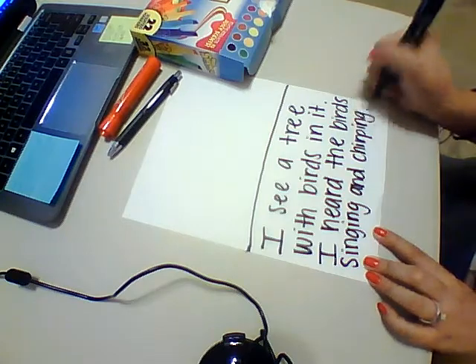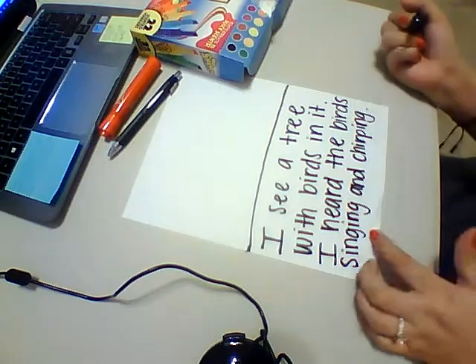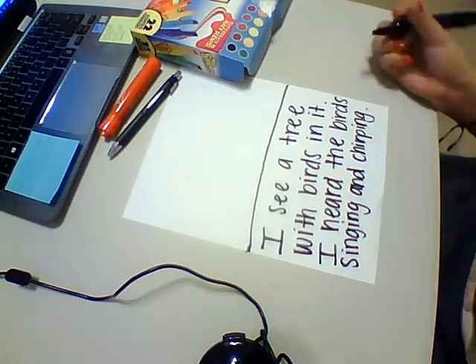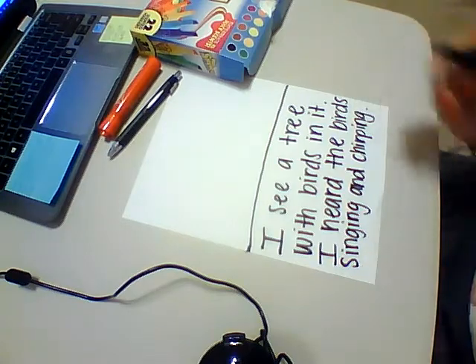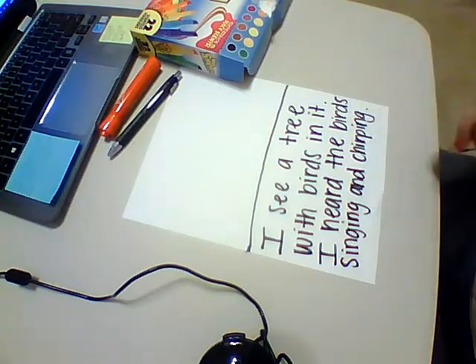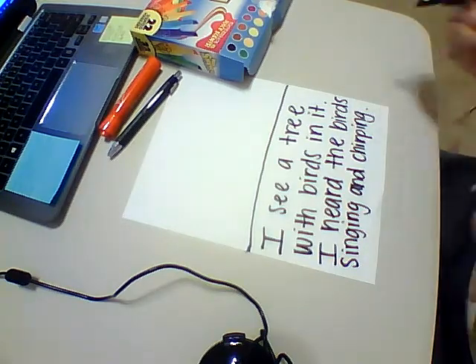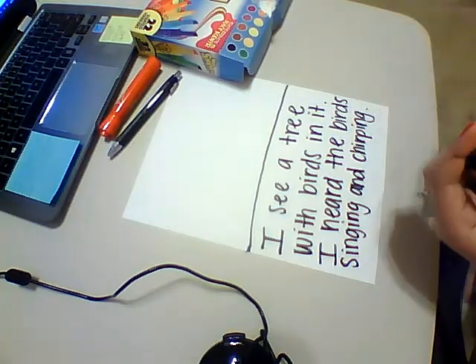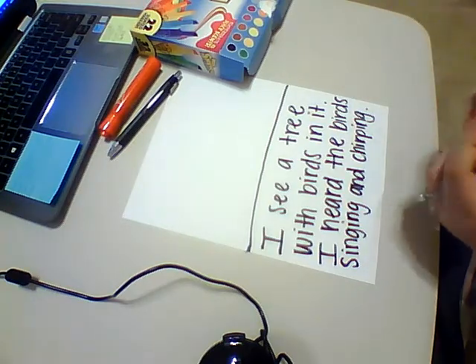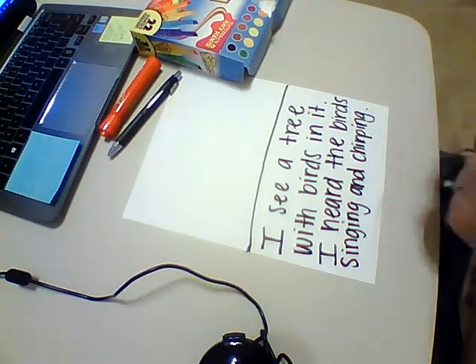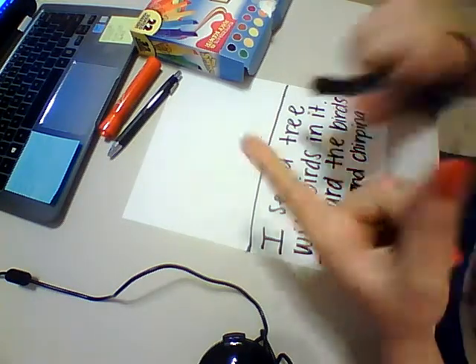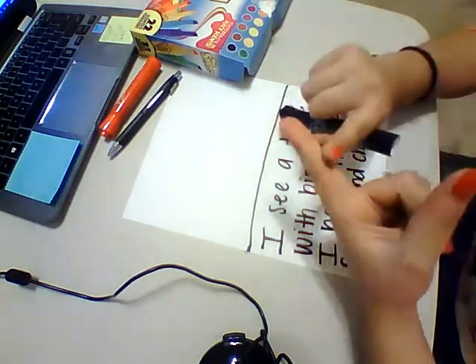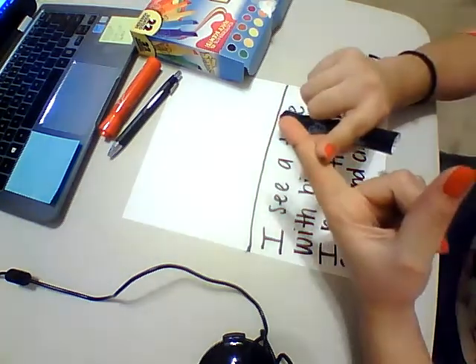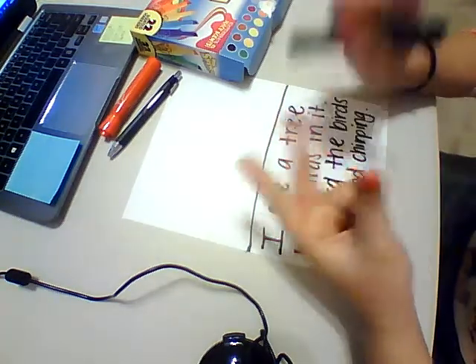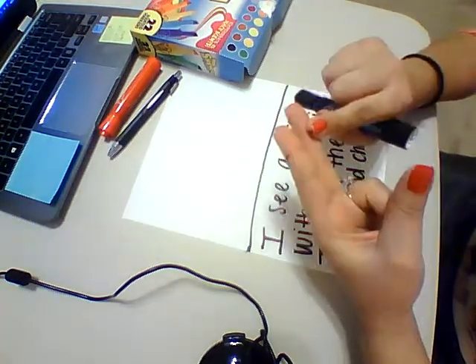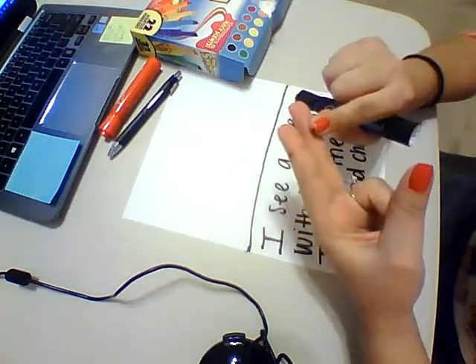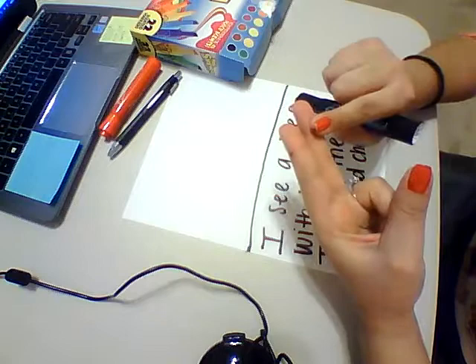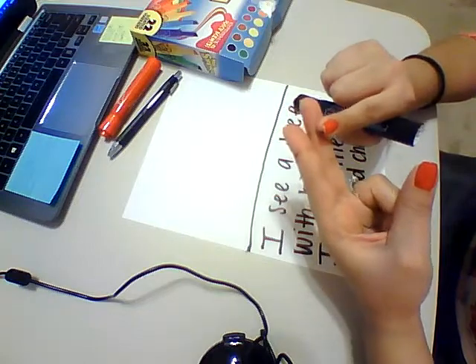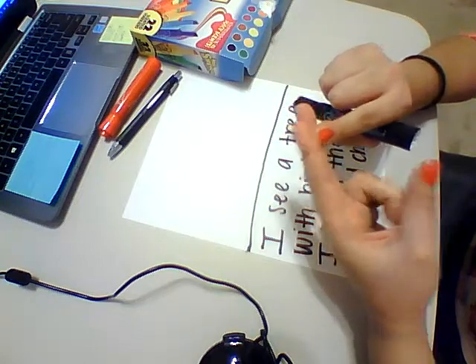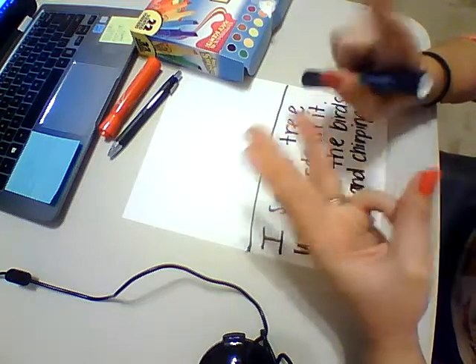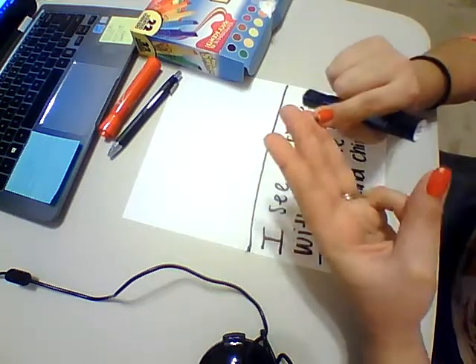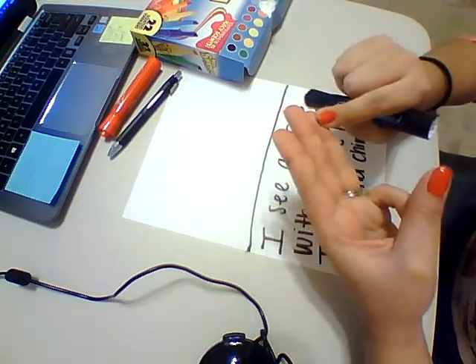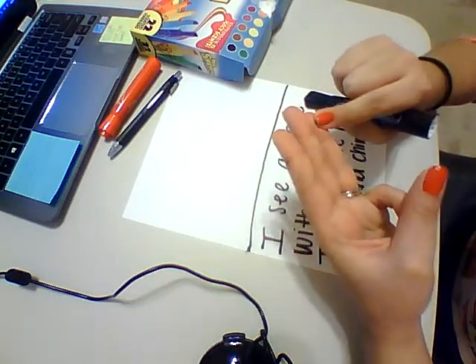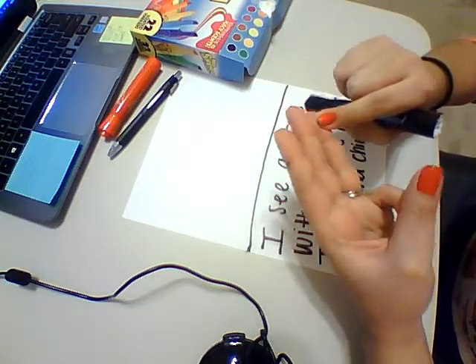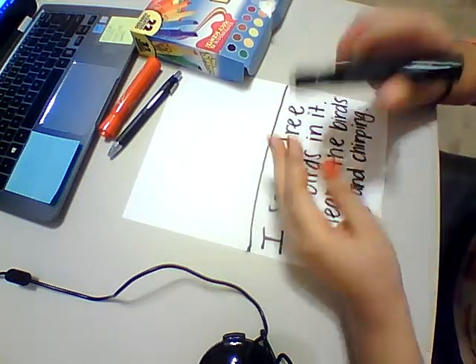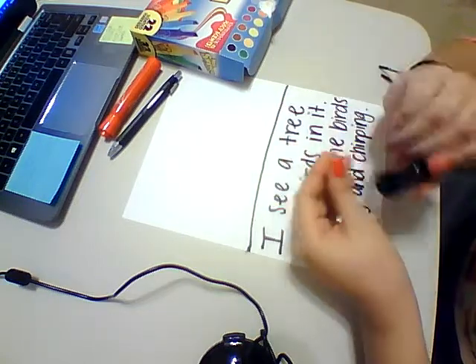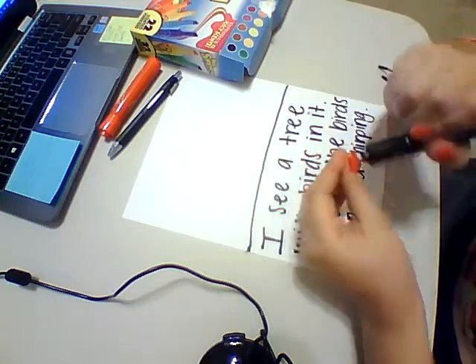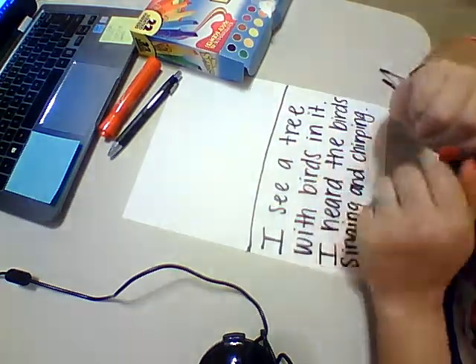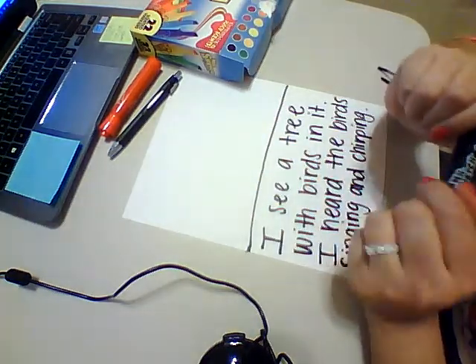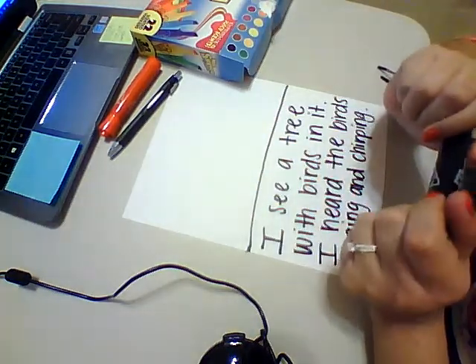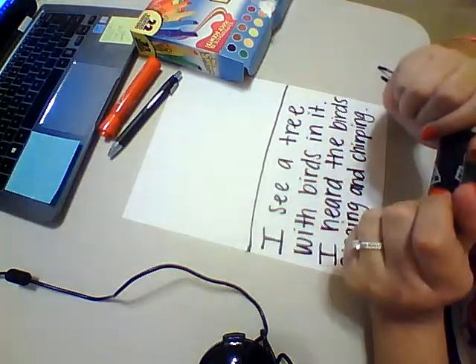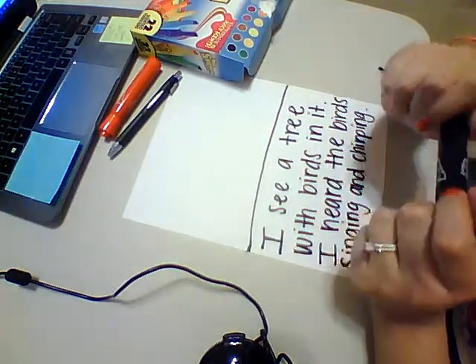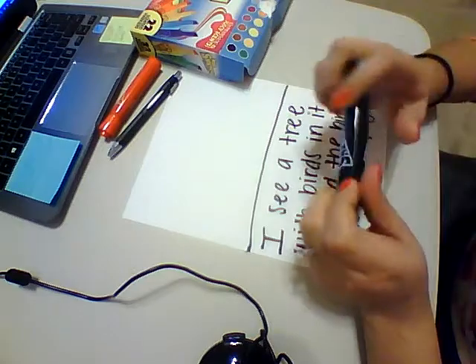So you're going to write about what you see, what you heard, what it made you think about — all of these things. Get your brain thinking, okay?